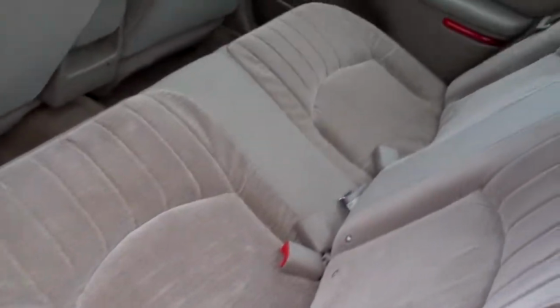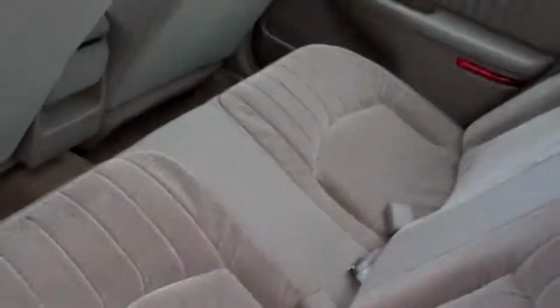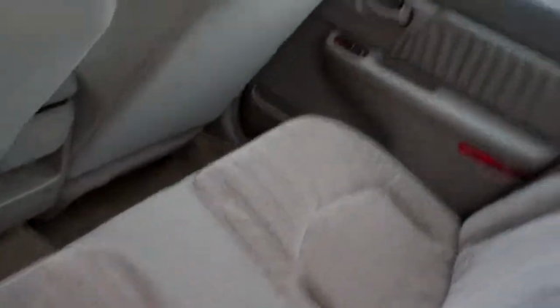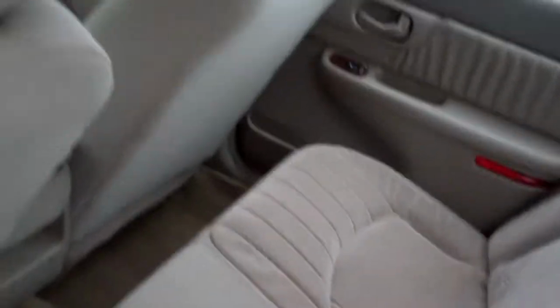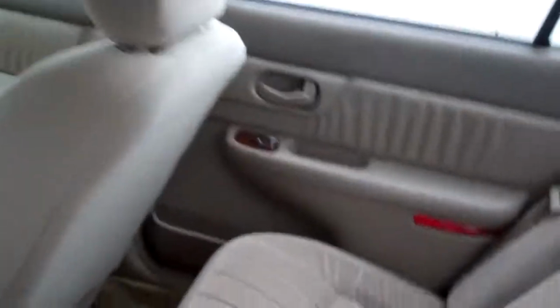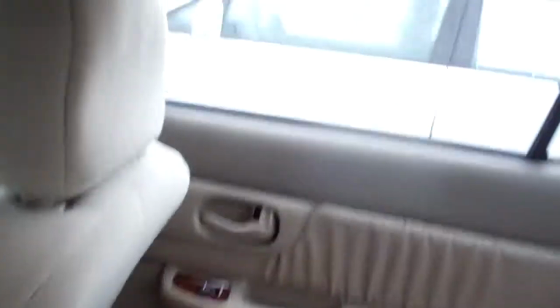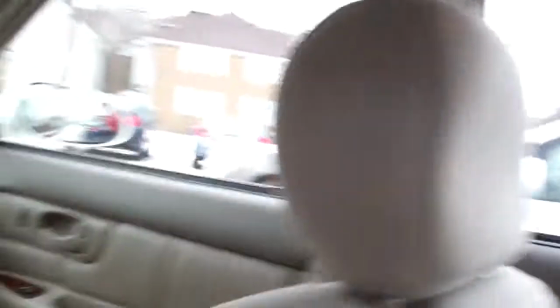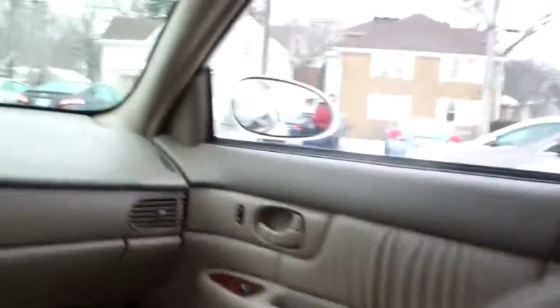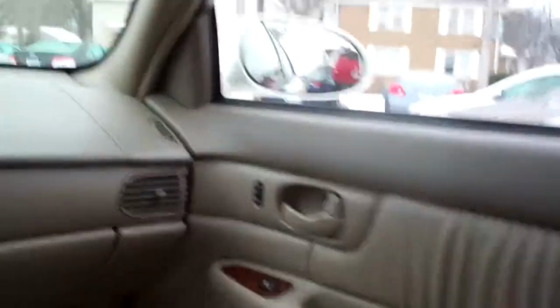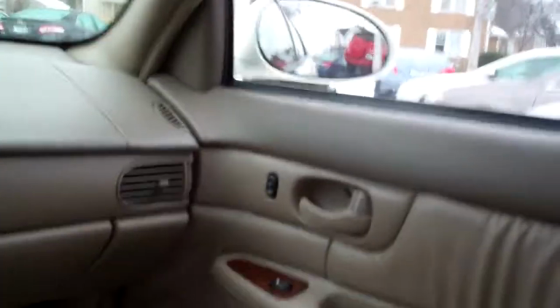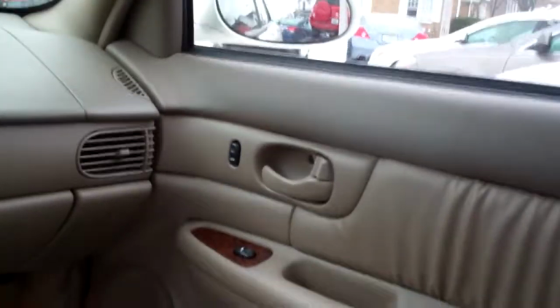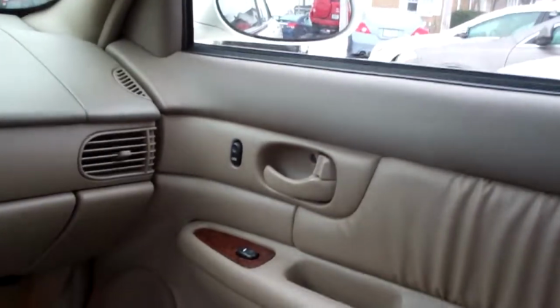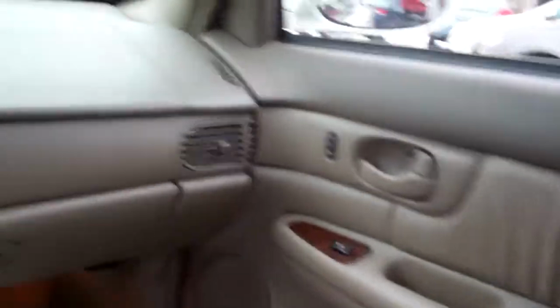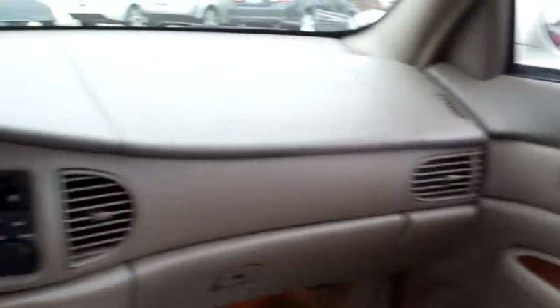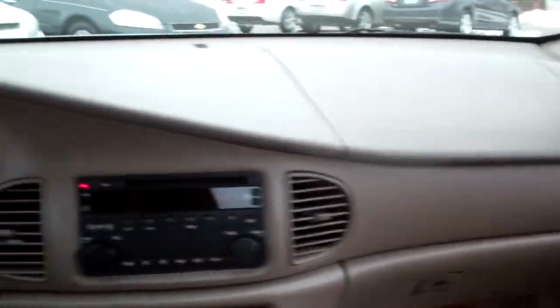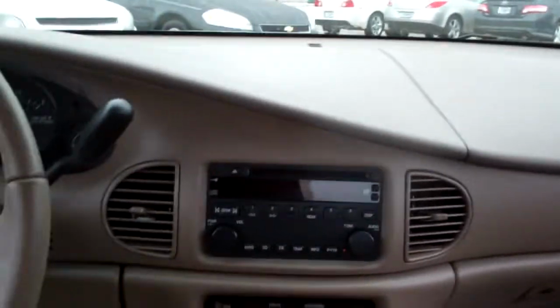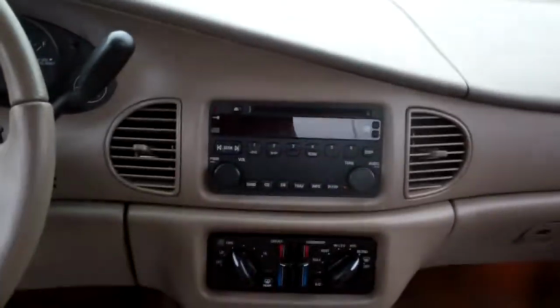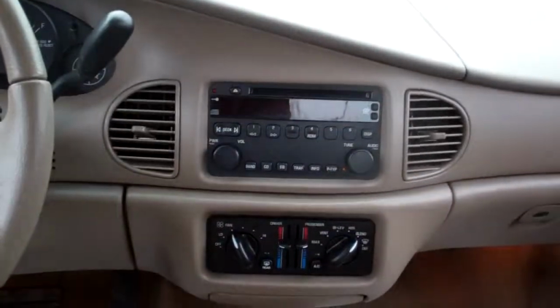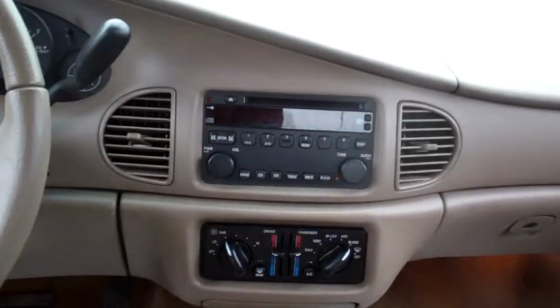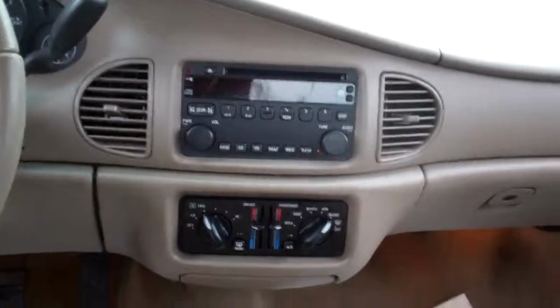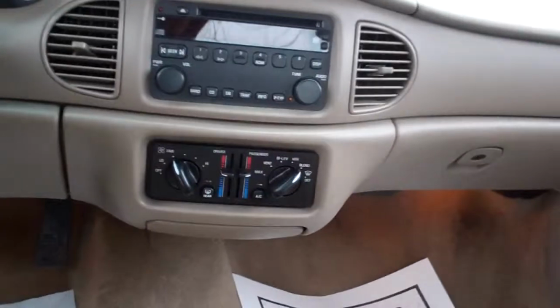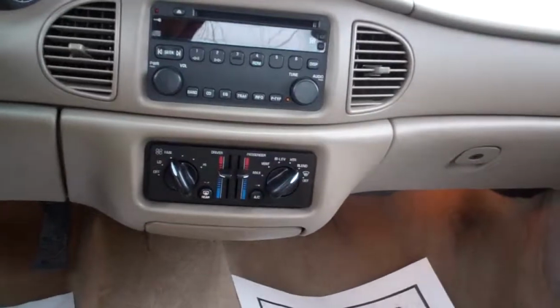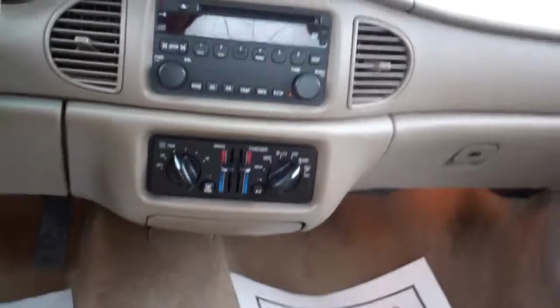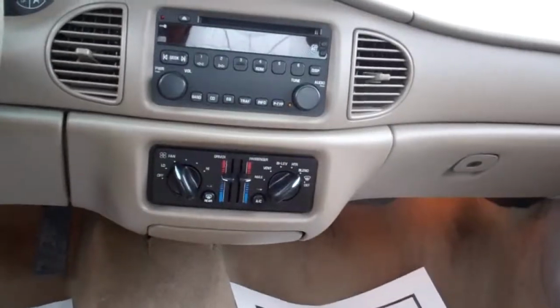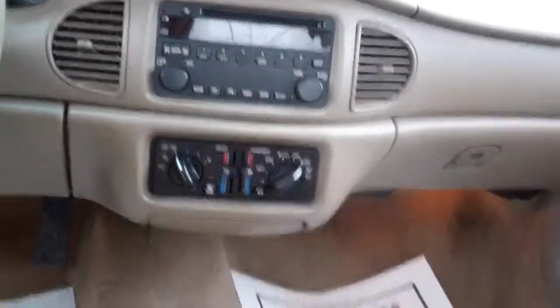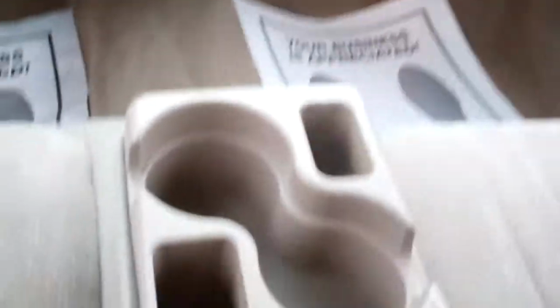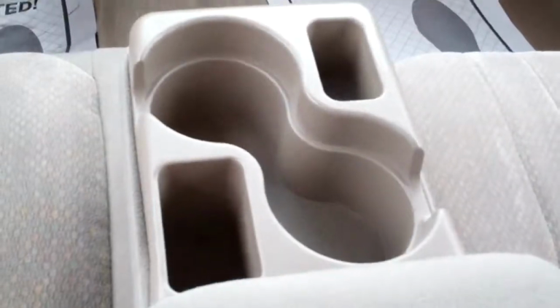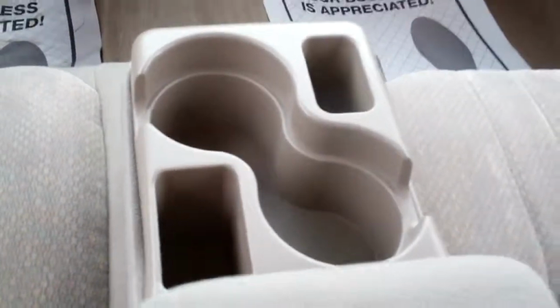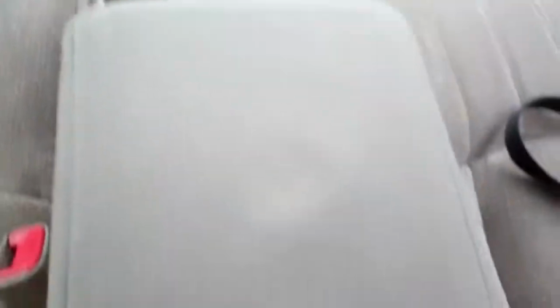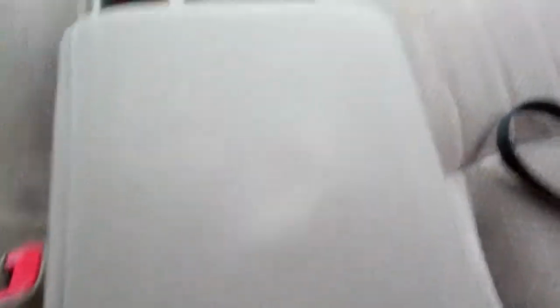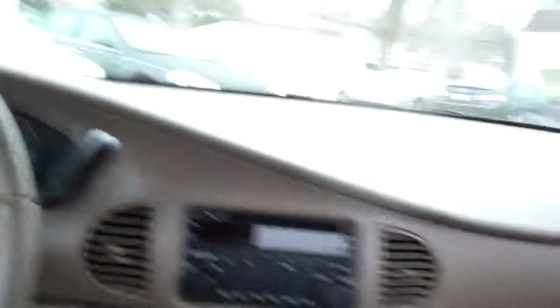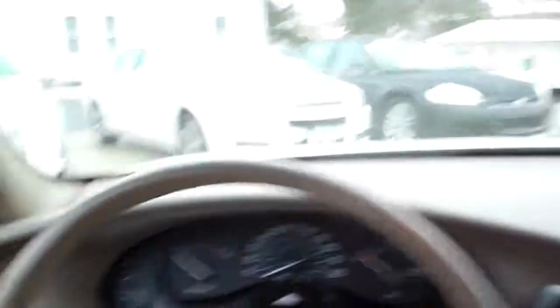Look at that — nice beige cloth with a little pattern in it. Power windows, door locks for the passenger. Nice sleek dash line. AM, FM, CD. Dual climate control and air. There's your cup holders. Center armrest with storage.